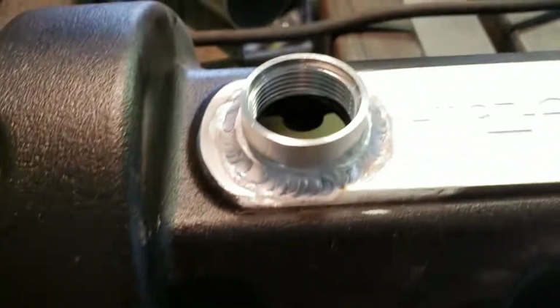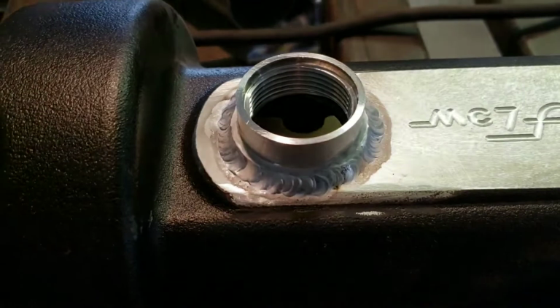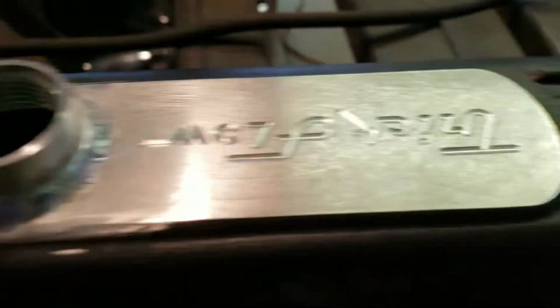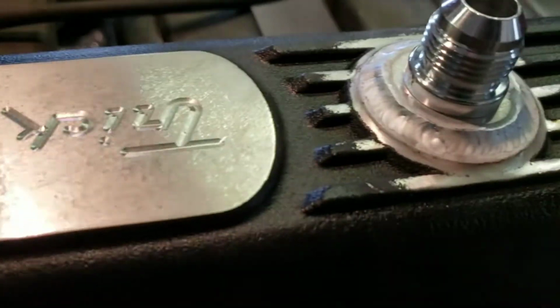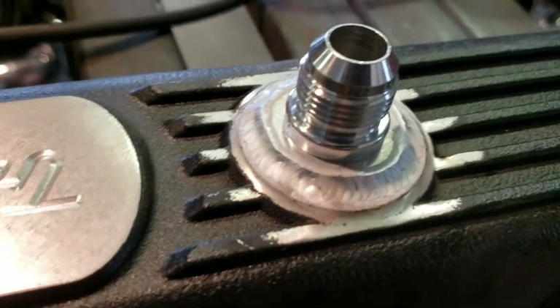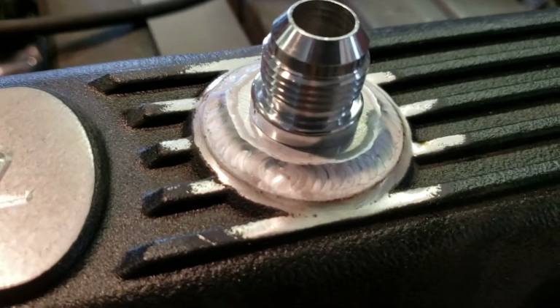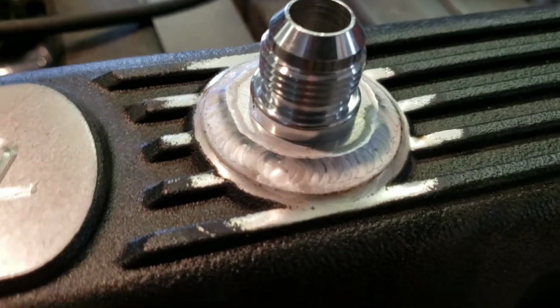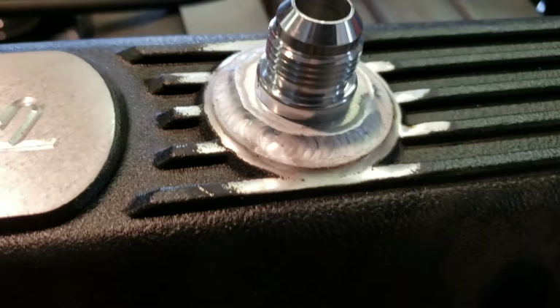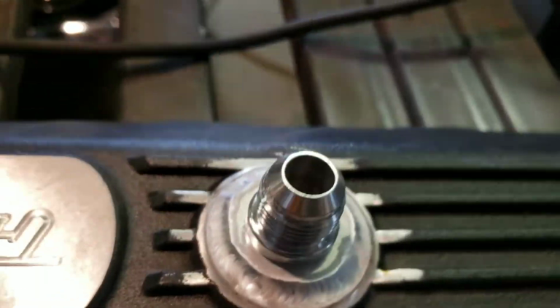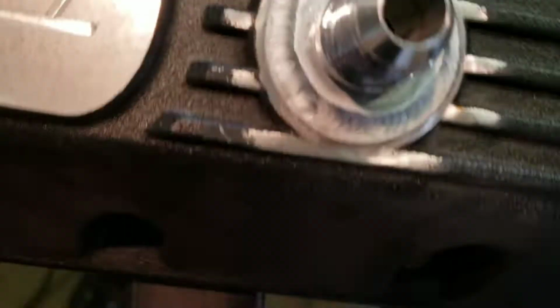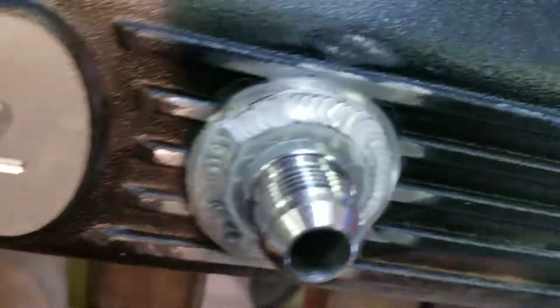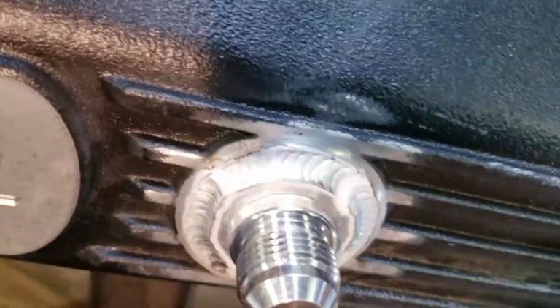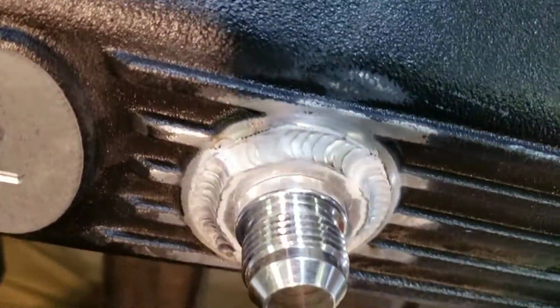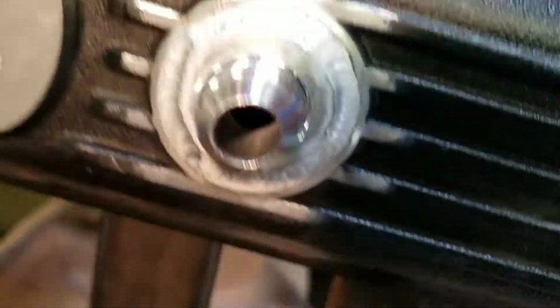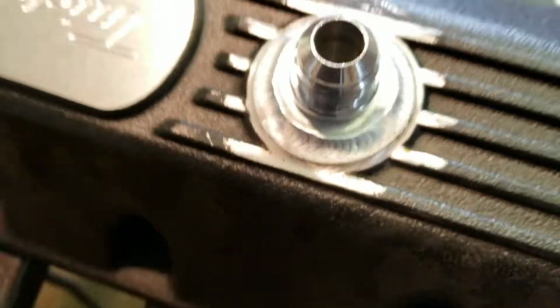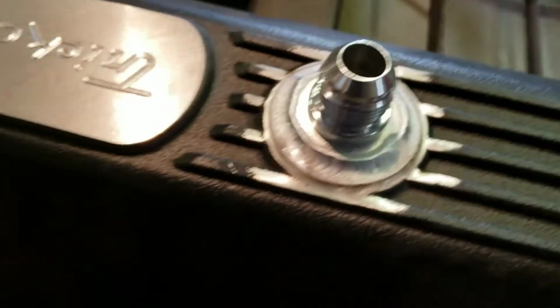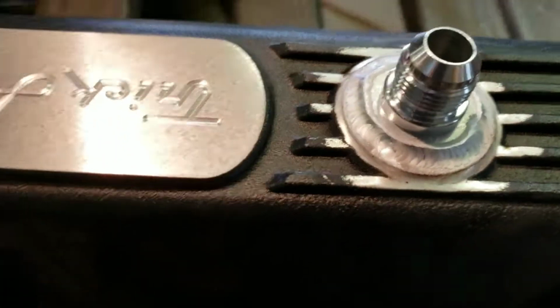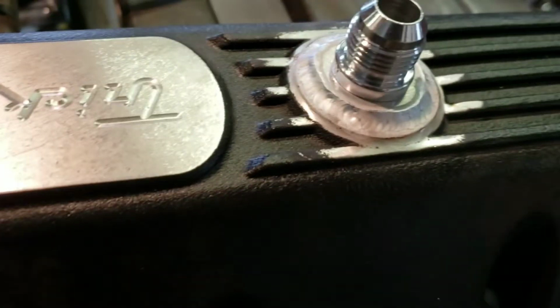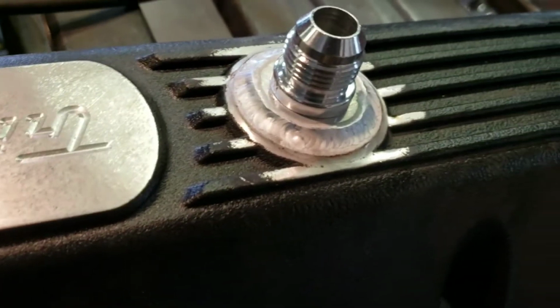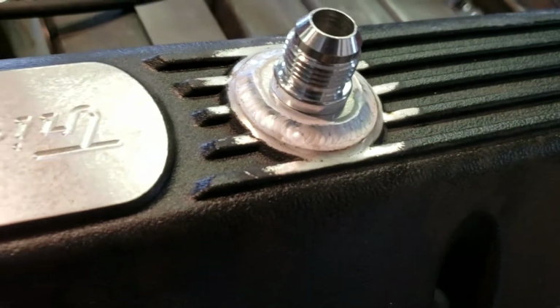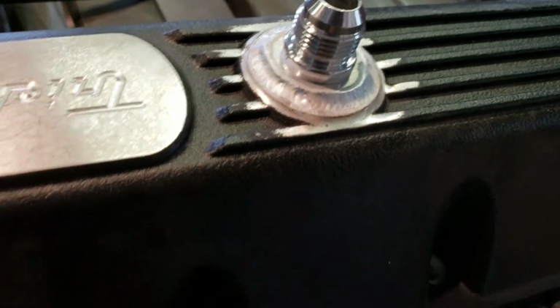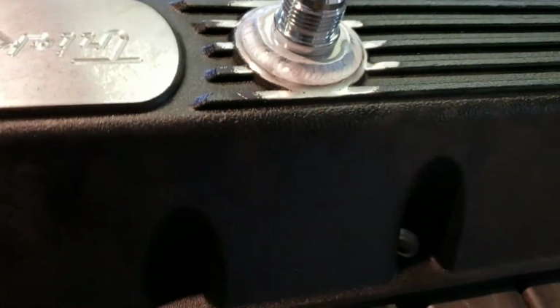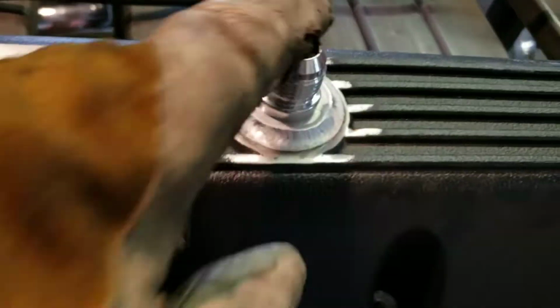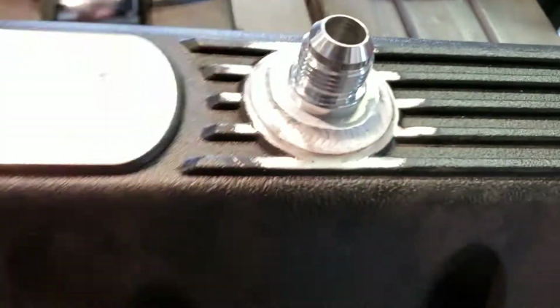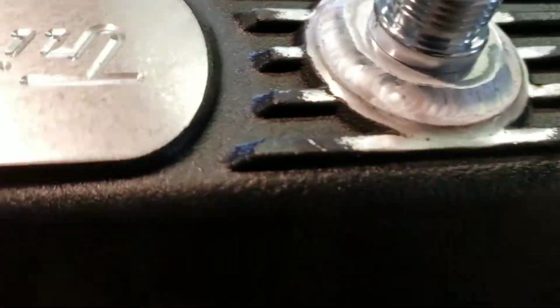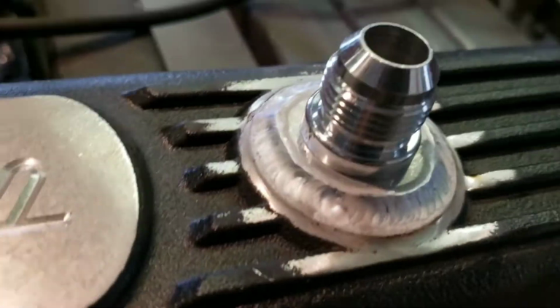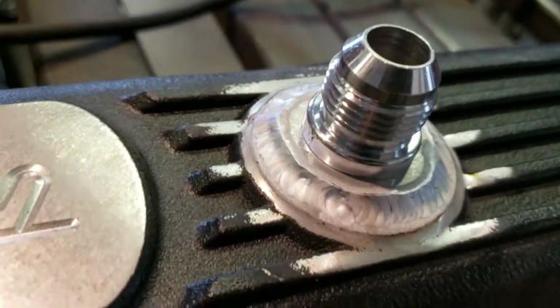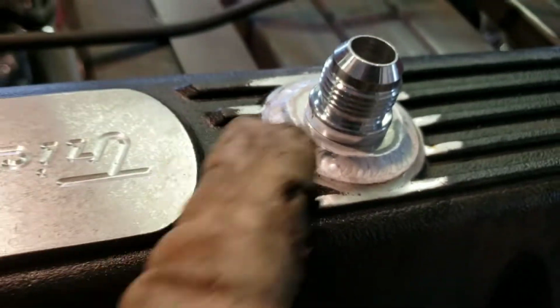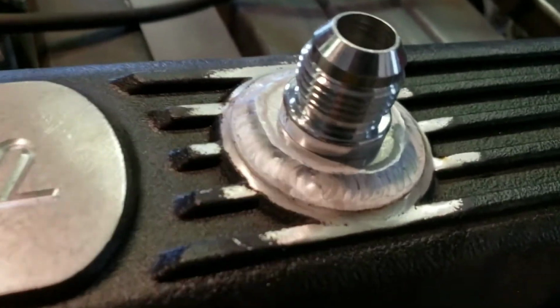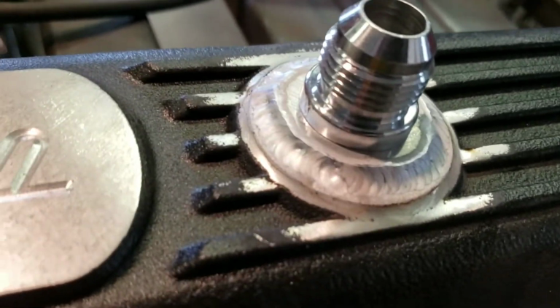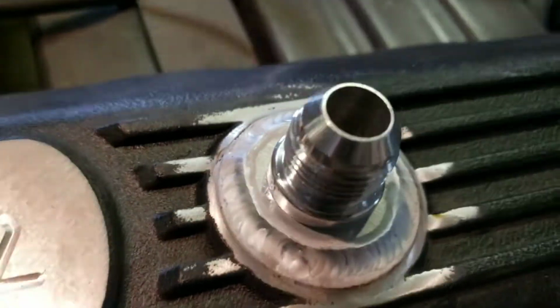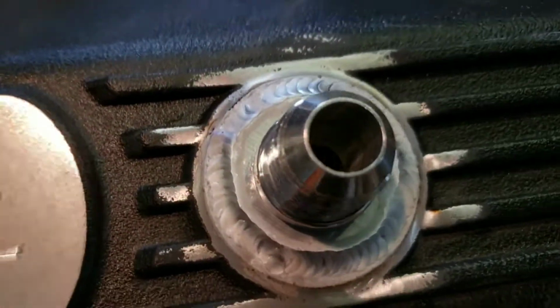That looks pretty good. I fusion welded that — I didn't use any filler rod. I cut it a little bigger than I needed to for that reason. It looks pretty good. Plus I used a tip I got from Tin Works to weld that from the back side, so it's not just a surface weld — it actually looks pretty clean.